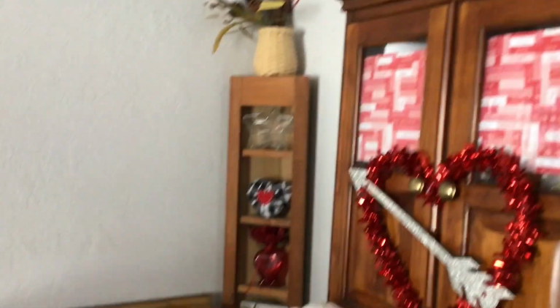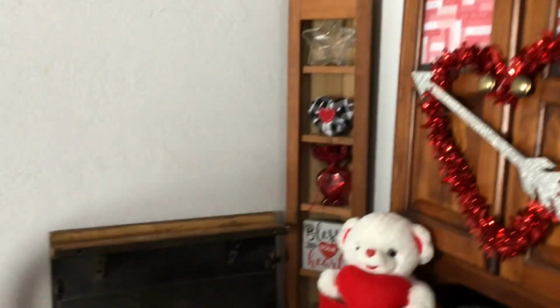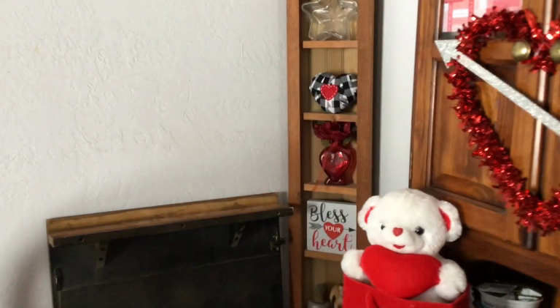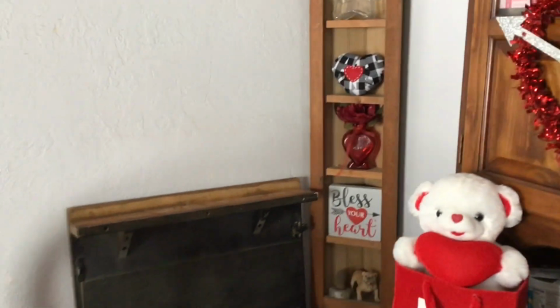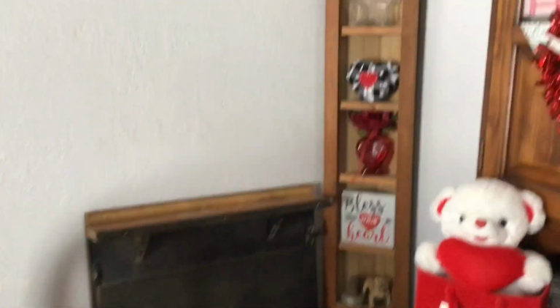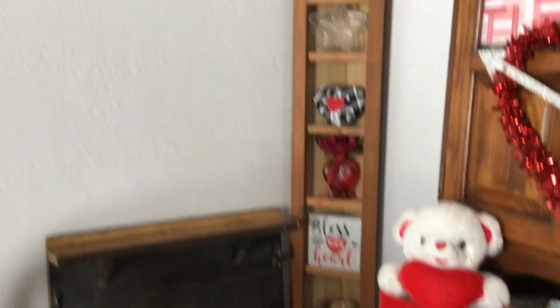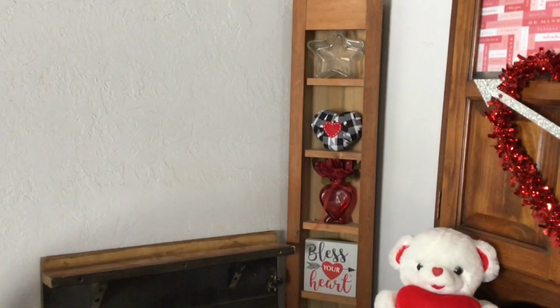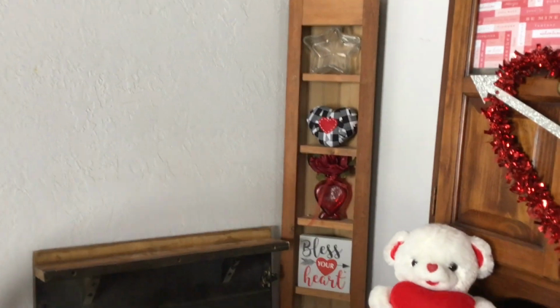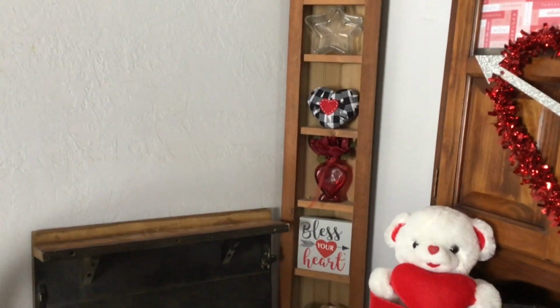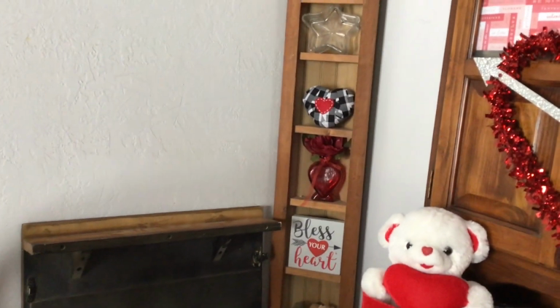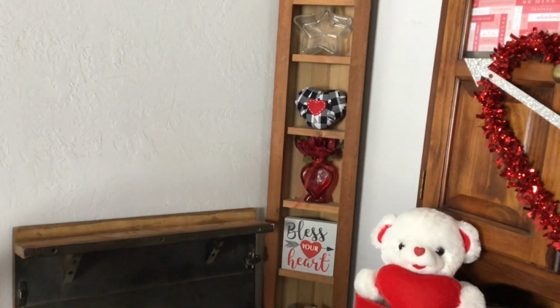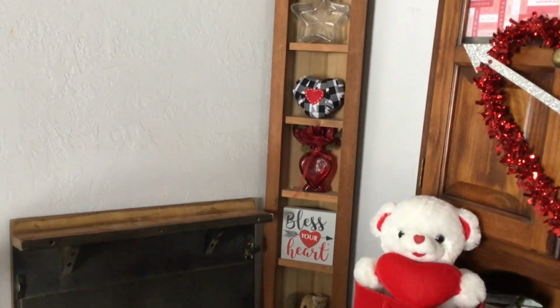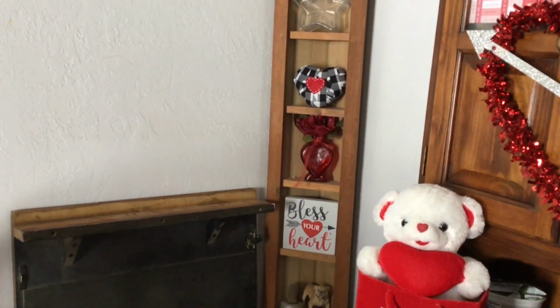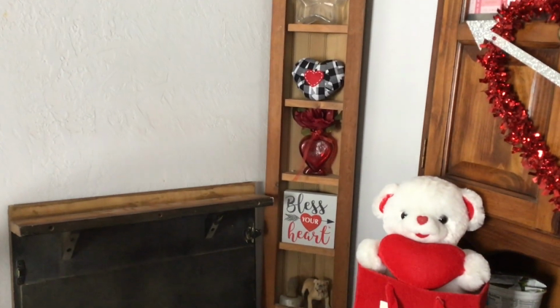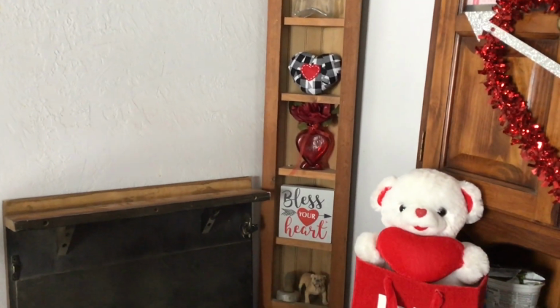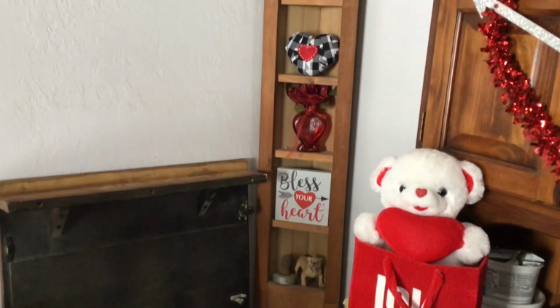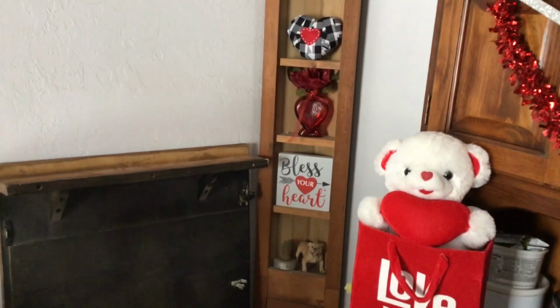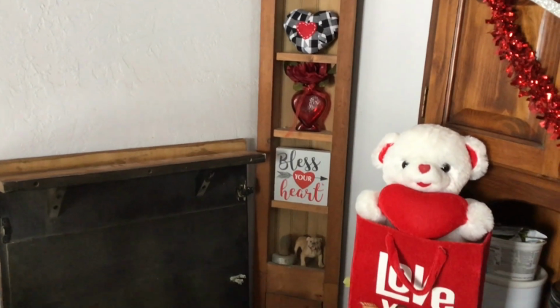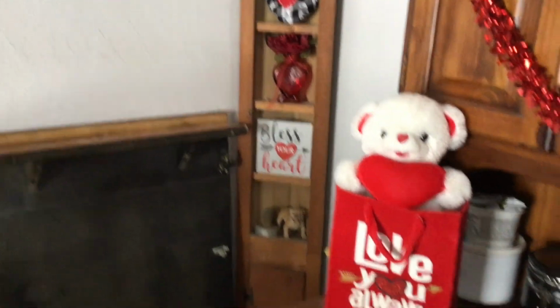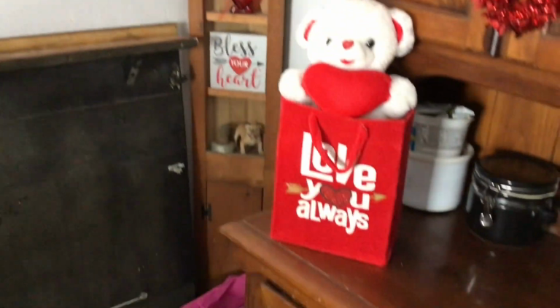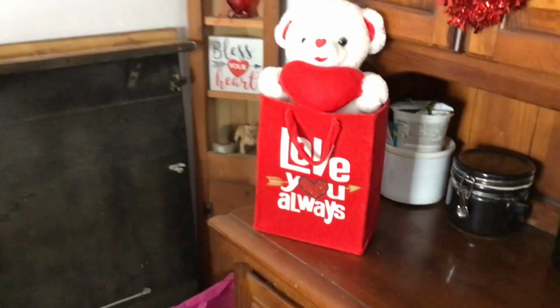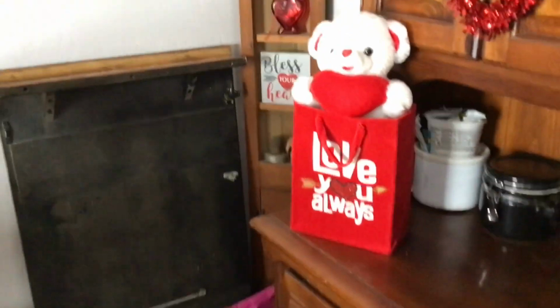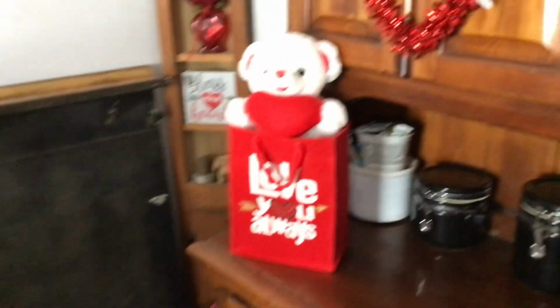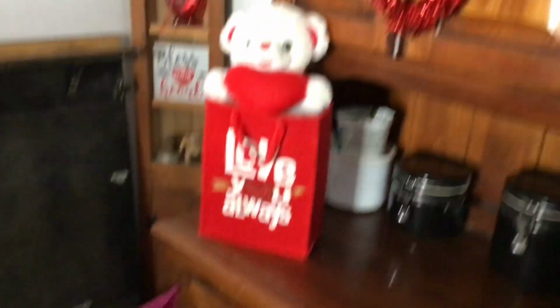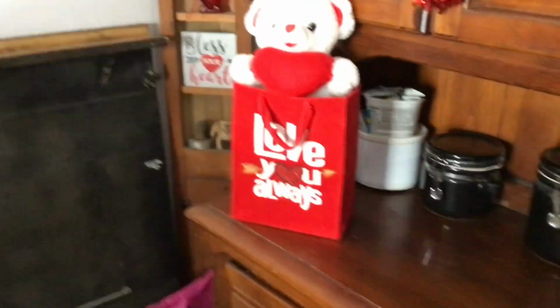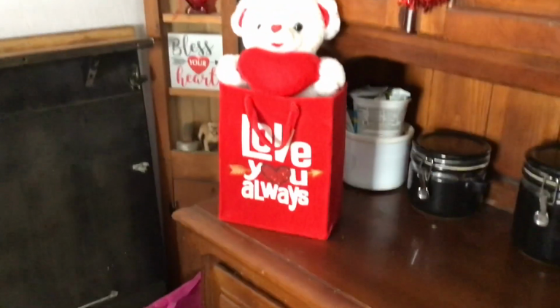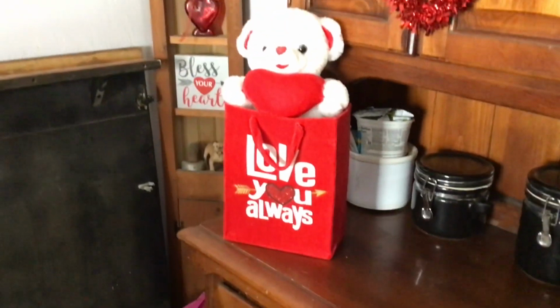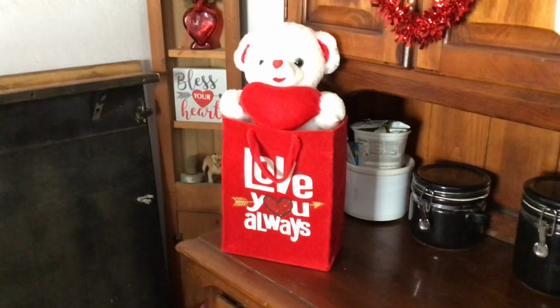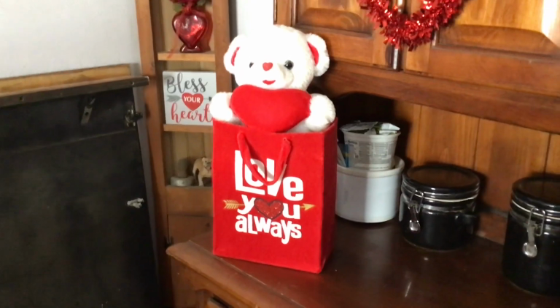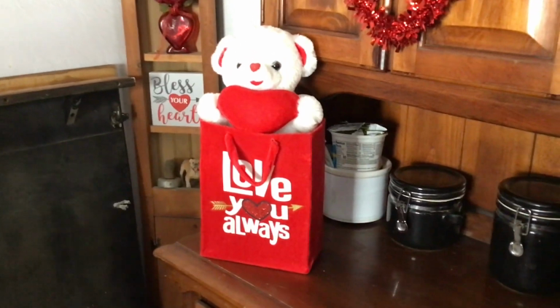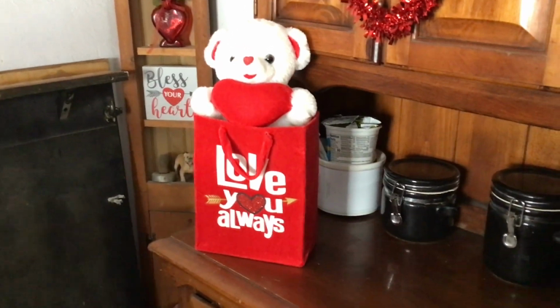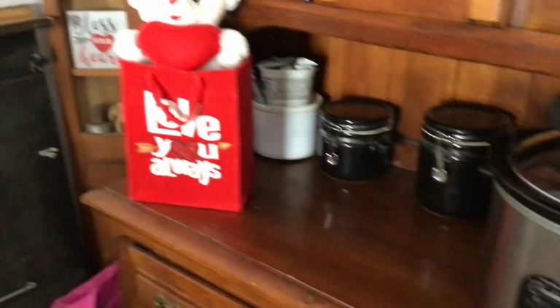On the little corner shelf I just hung up my farmhouse heart and my glass one. It says 'Bless Your Heart,' and then this one is from my hubby a few years ago — it says 'Love You Always' on there.